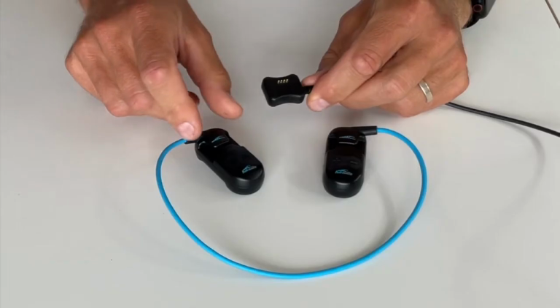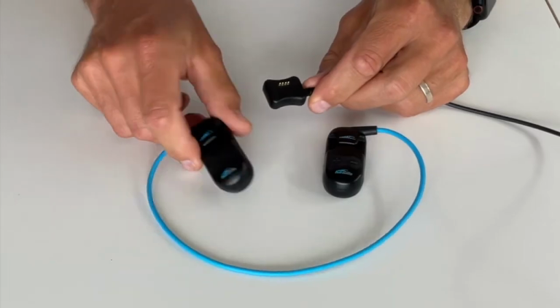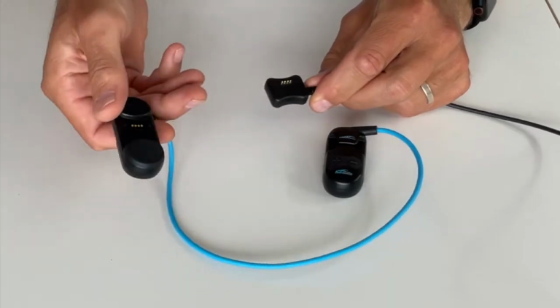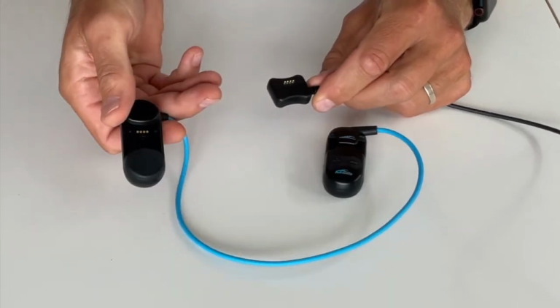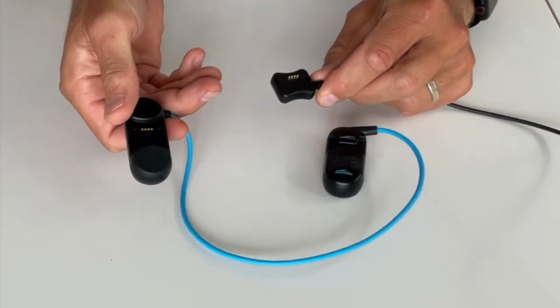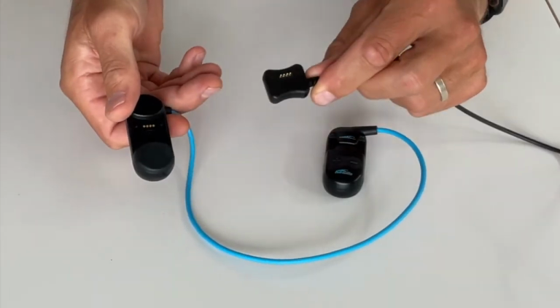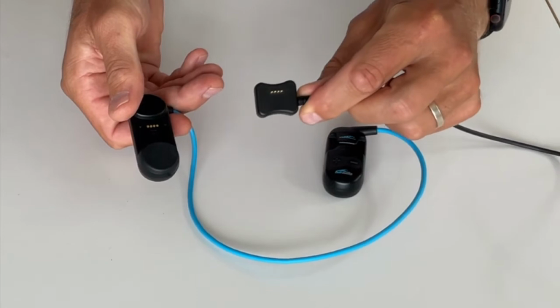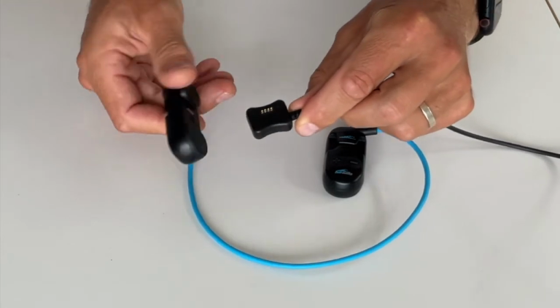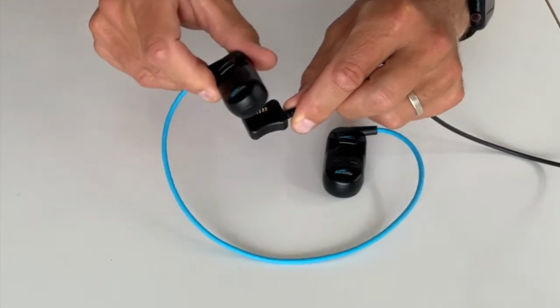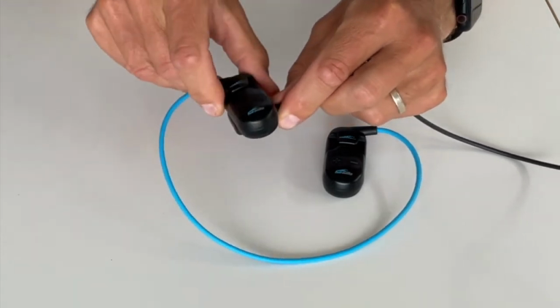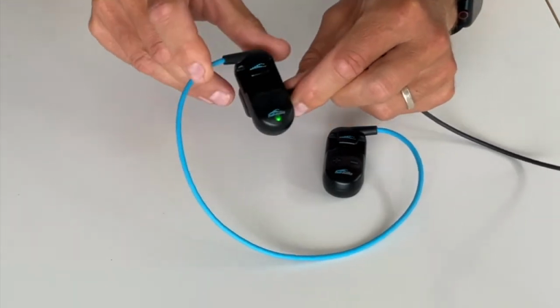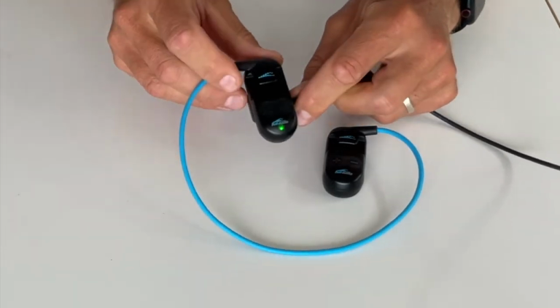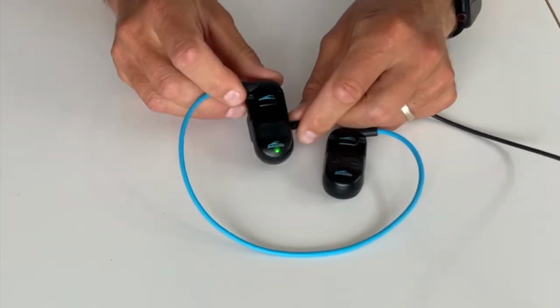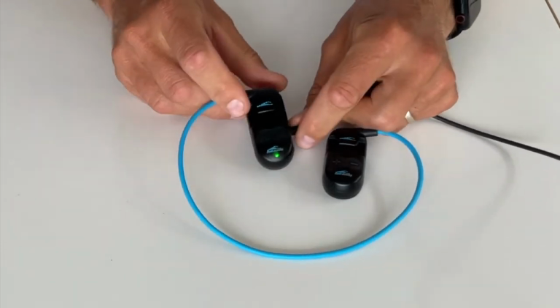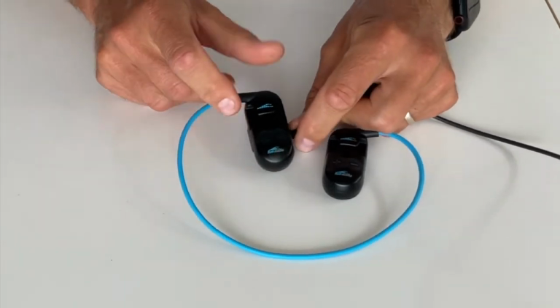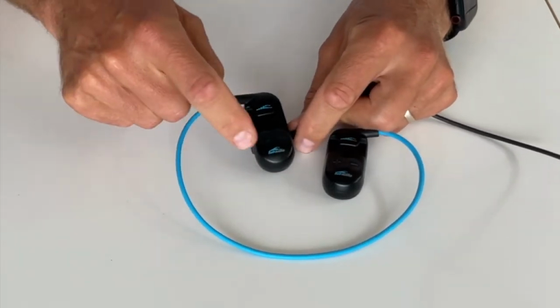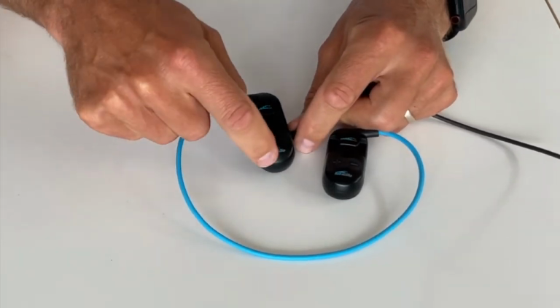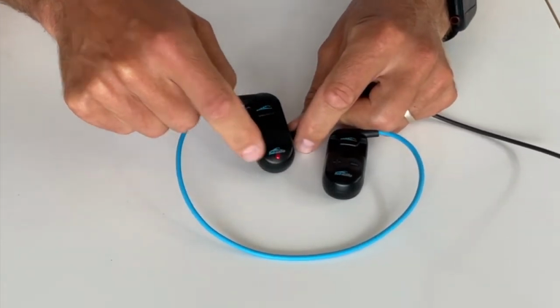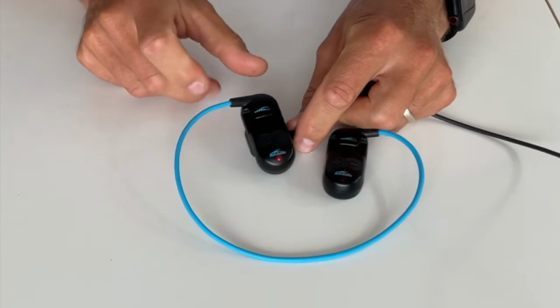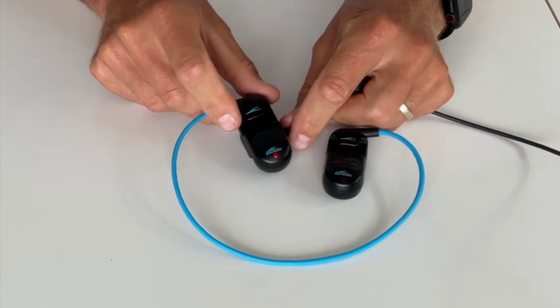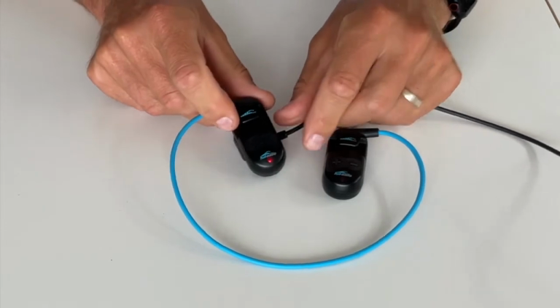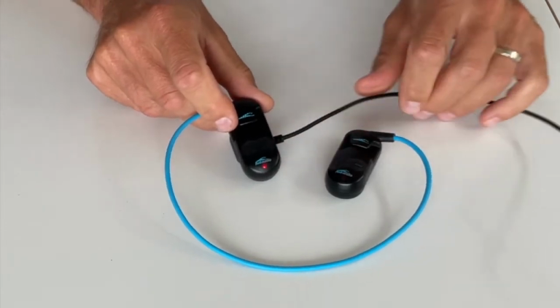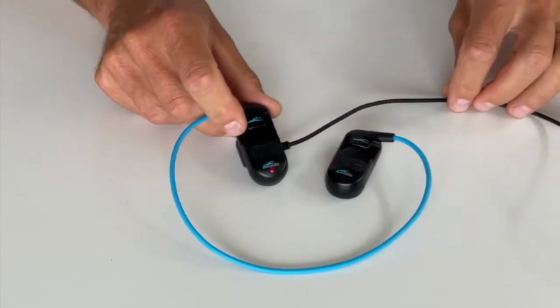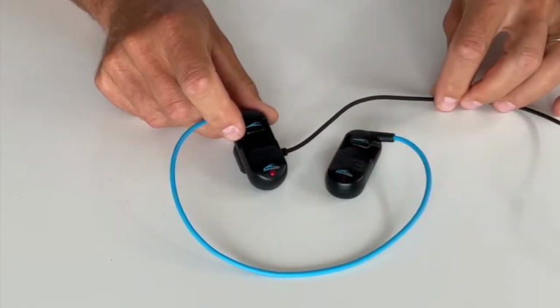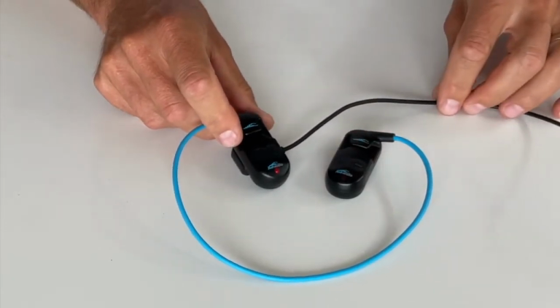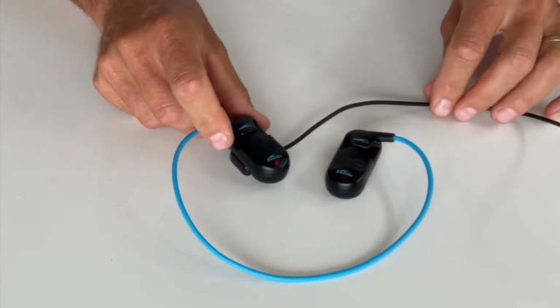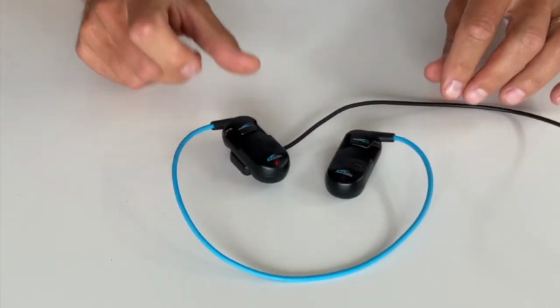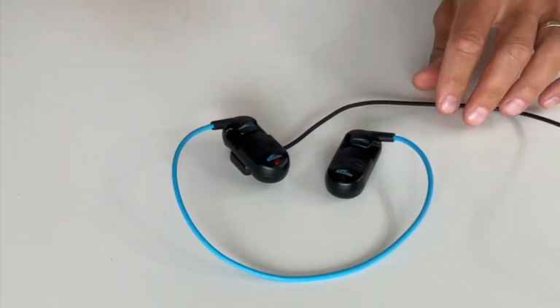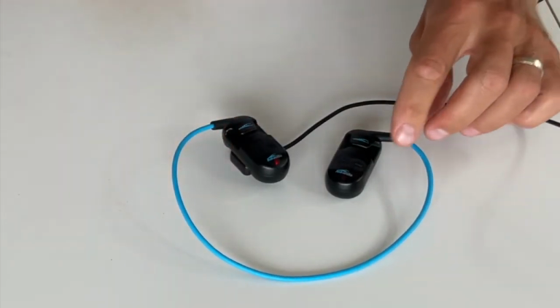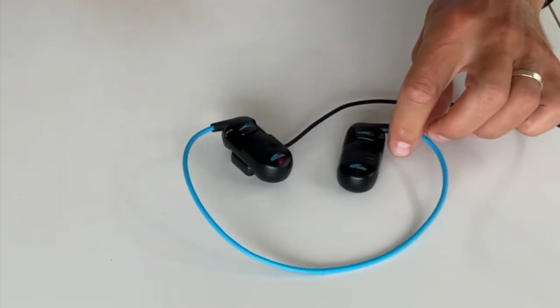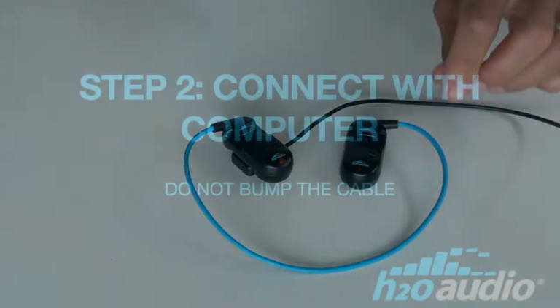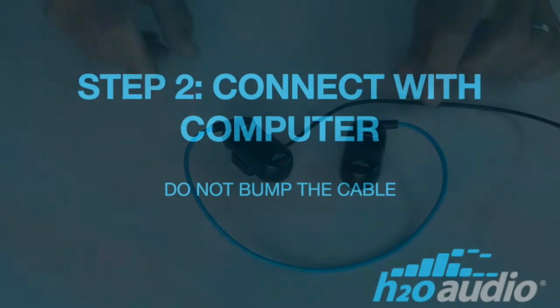To charge the Sonar battery, plug it into a USB wall charger and connect the magnetic connector to the right side speaker. The red light indicates it is charging. When the red light turns off, the battery is fully charged.